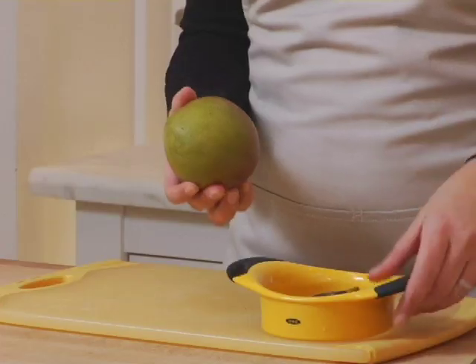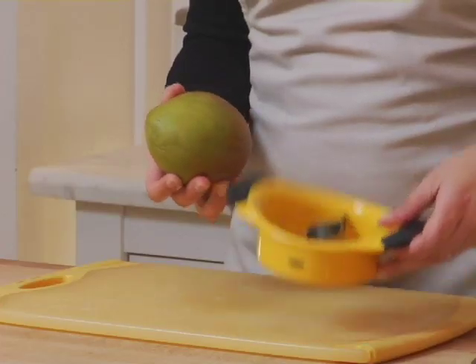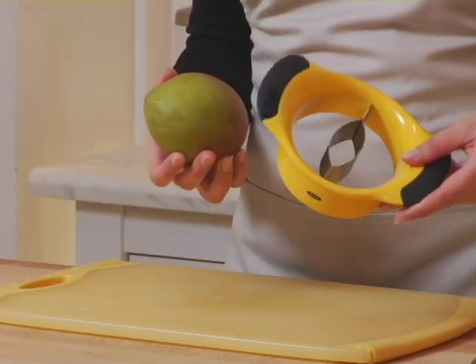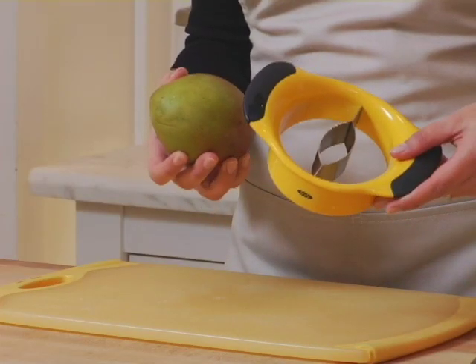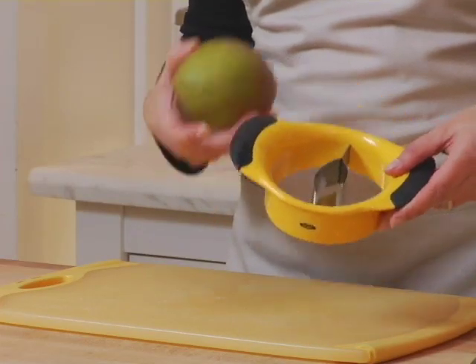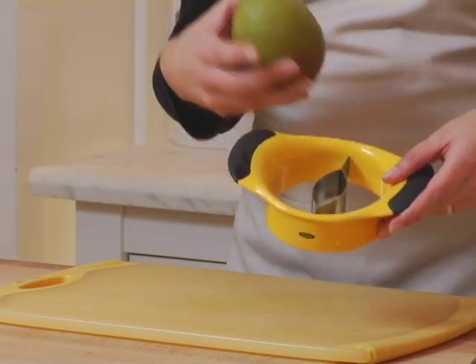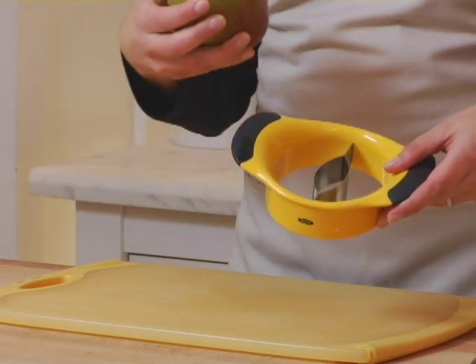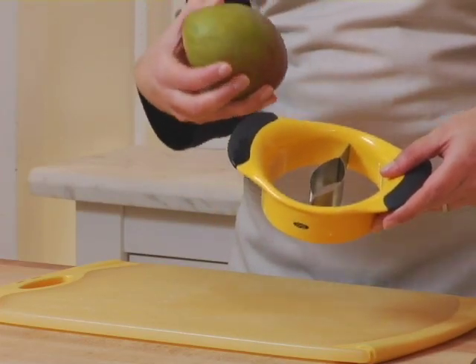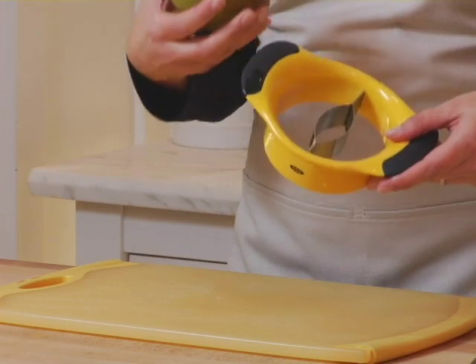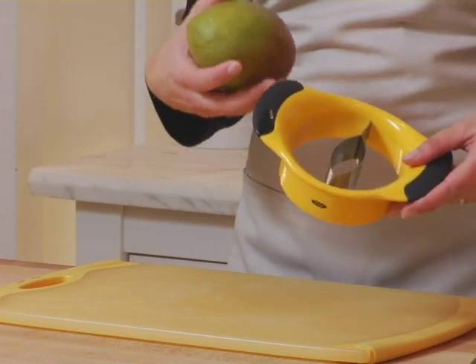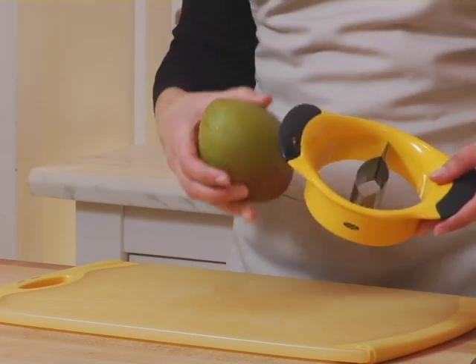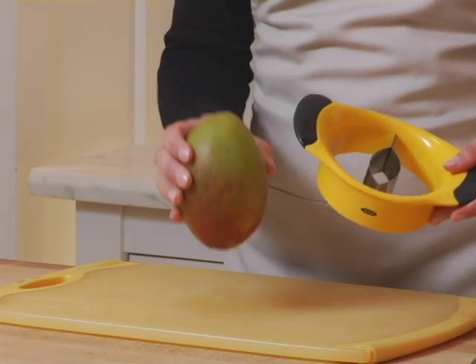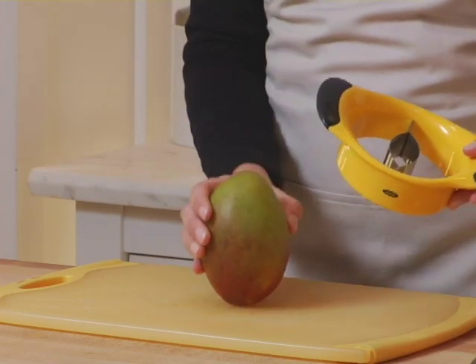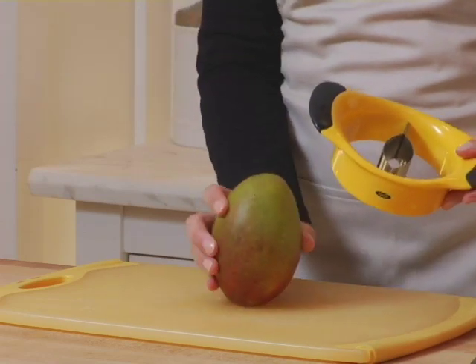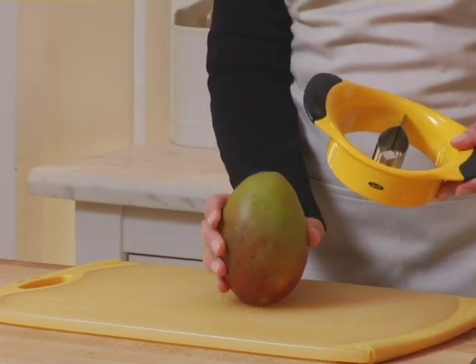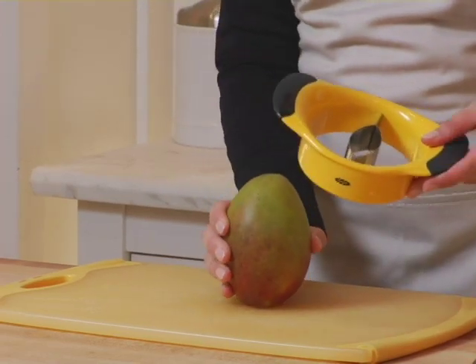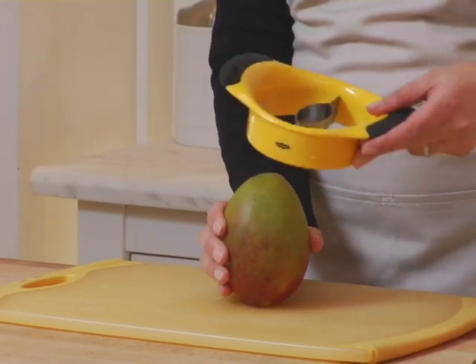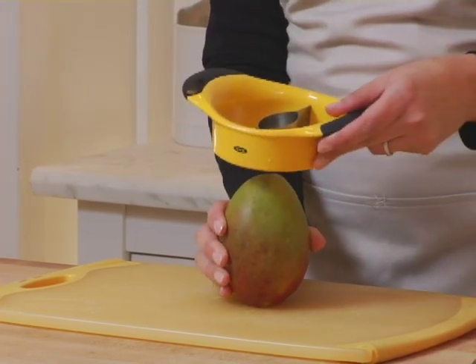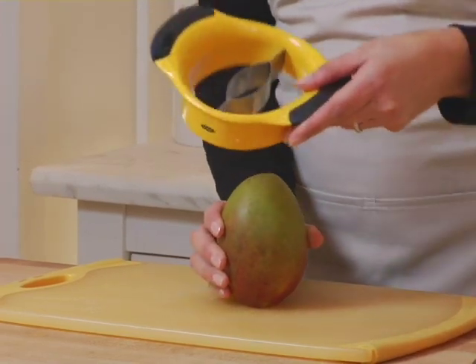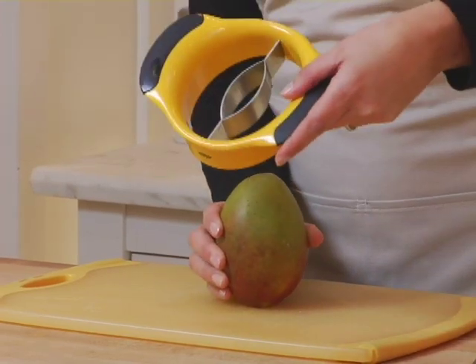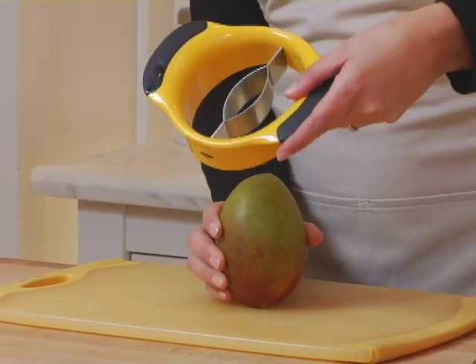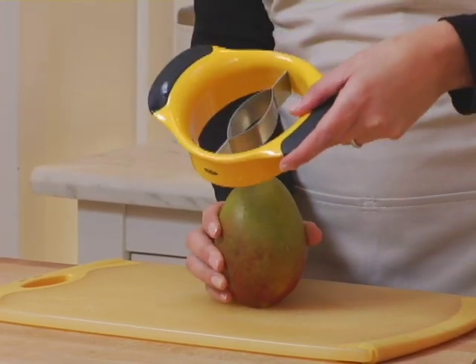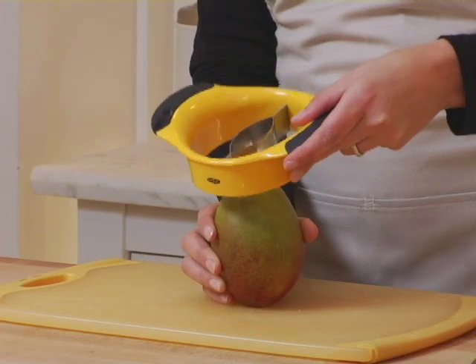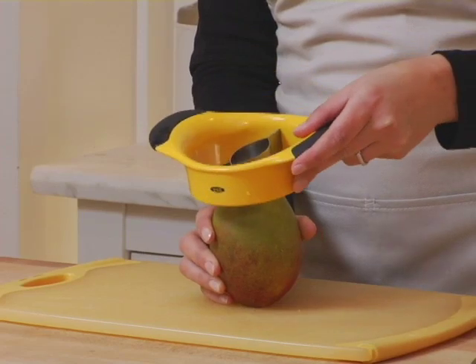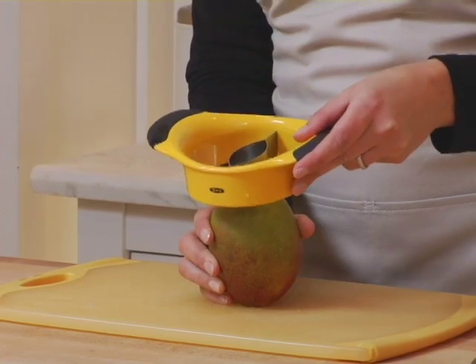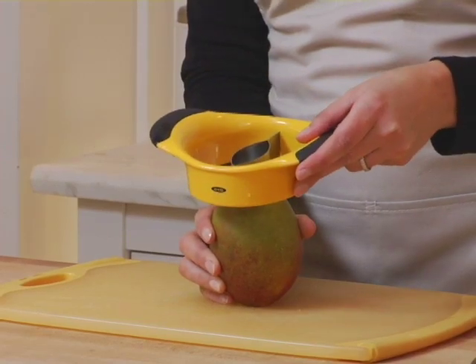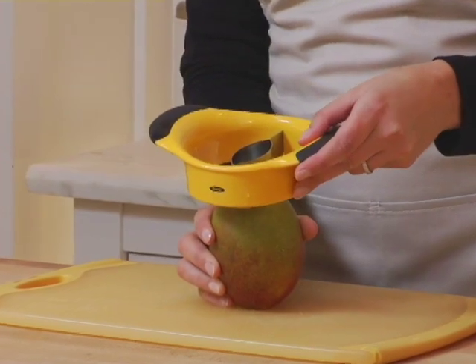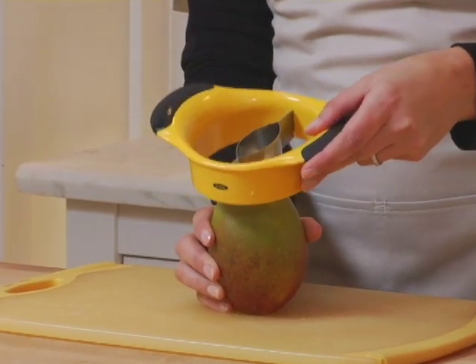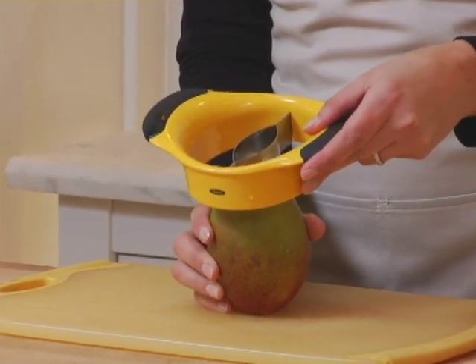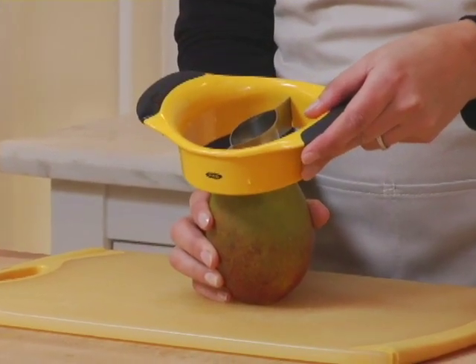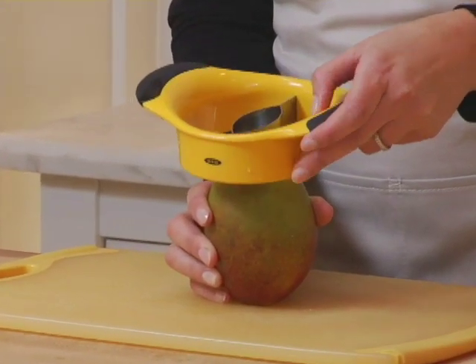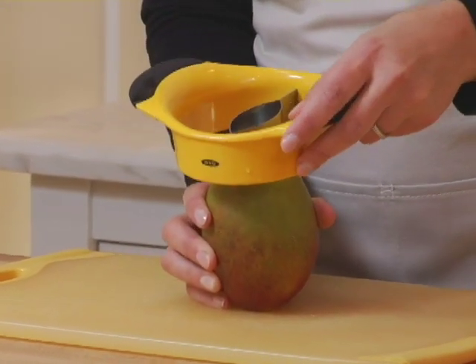Now the OXO Mango Pitter actually removes the pit in one motion. I'm simply going to place it on the countertop and put the stainless steel blade around the top of the mango, and that's actually where that pit starts.